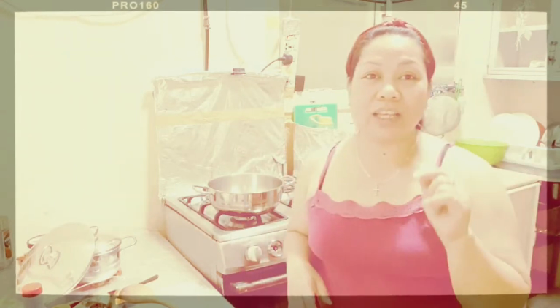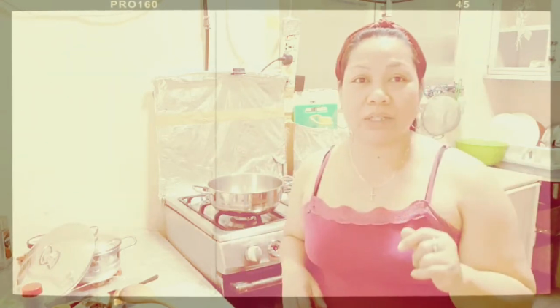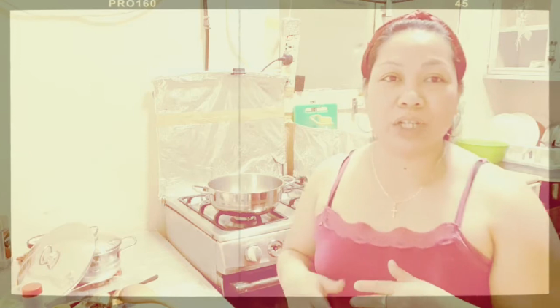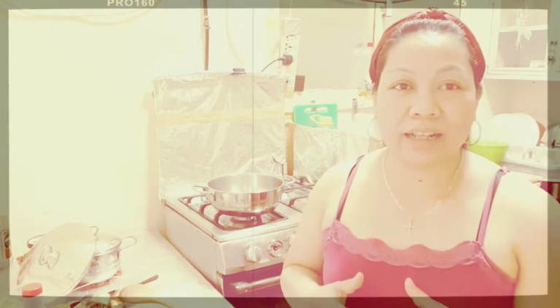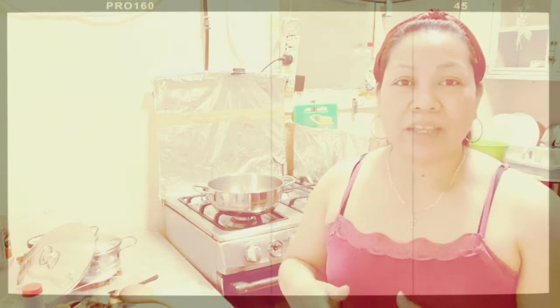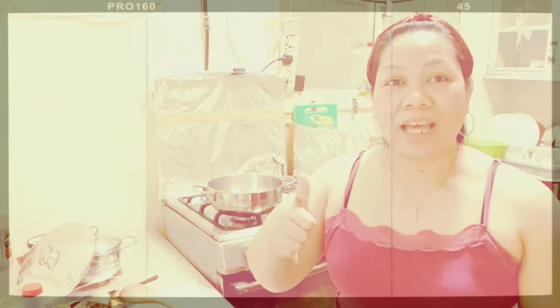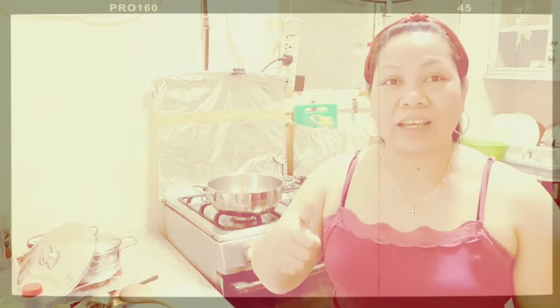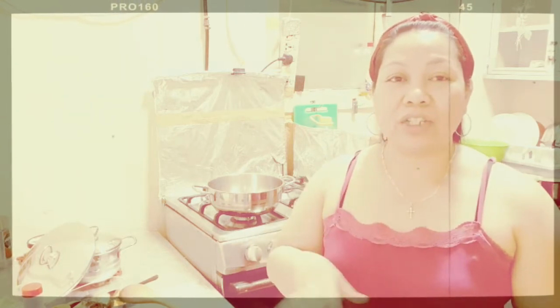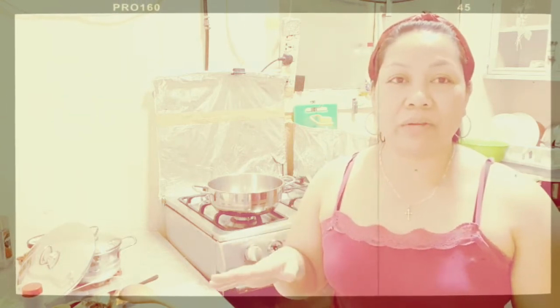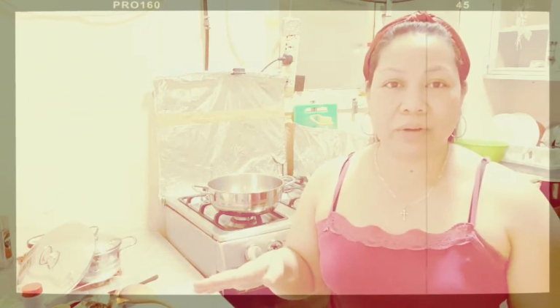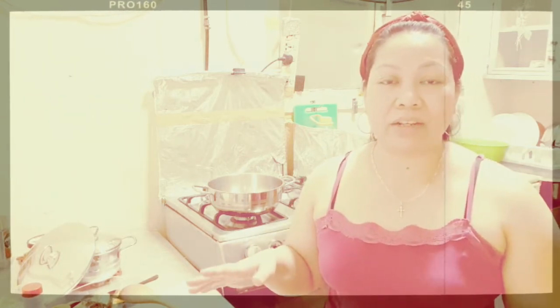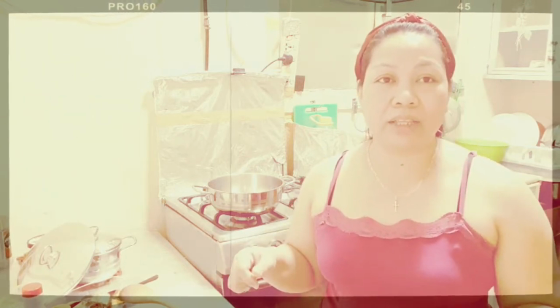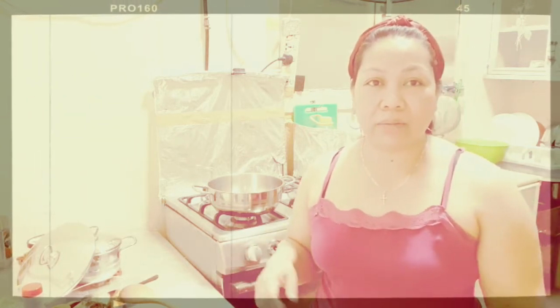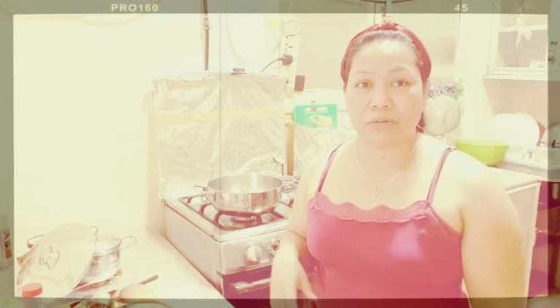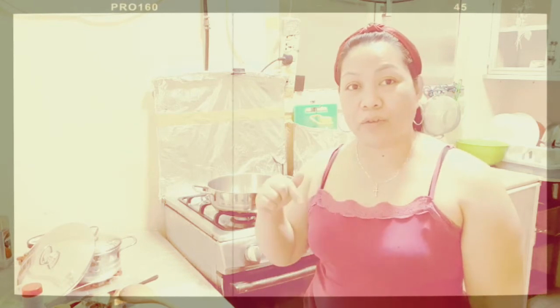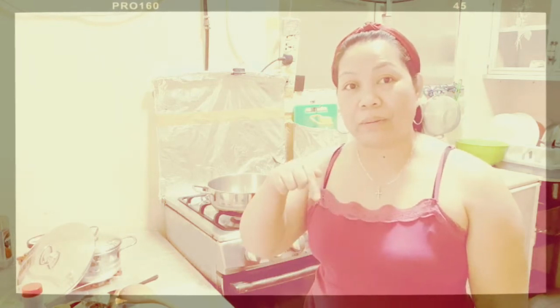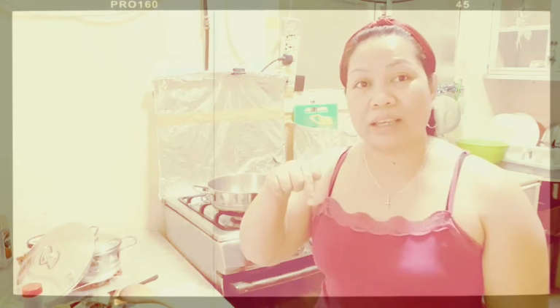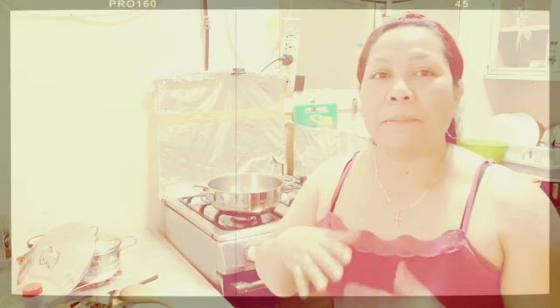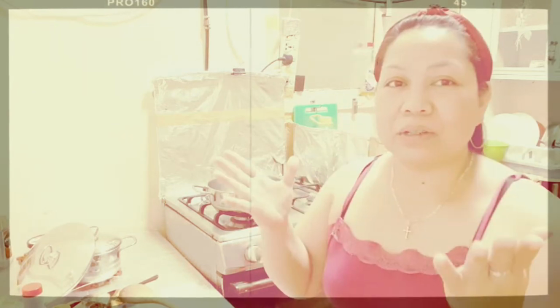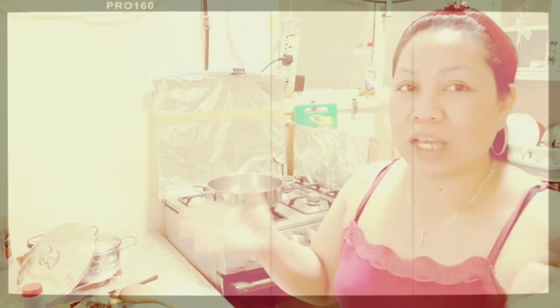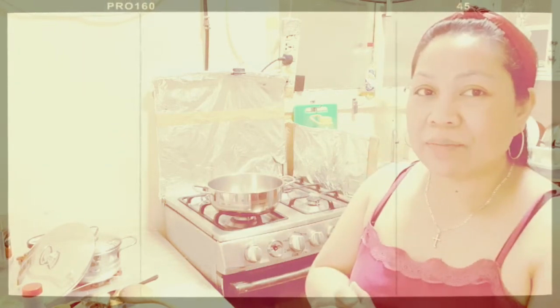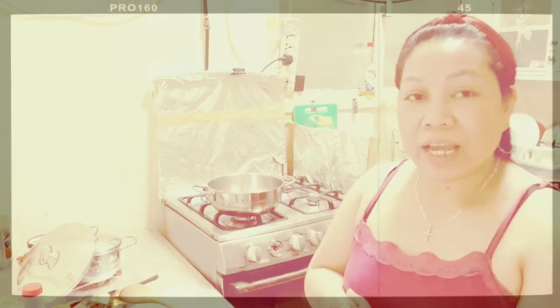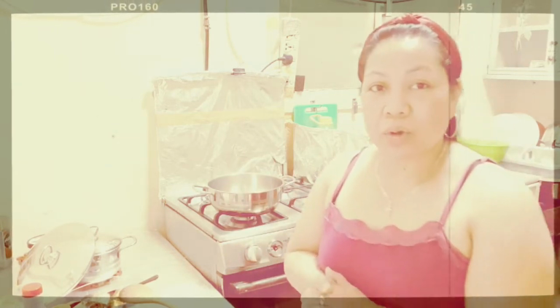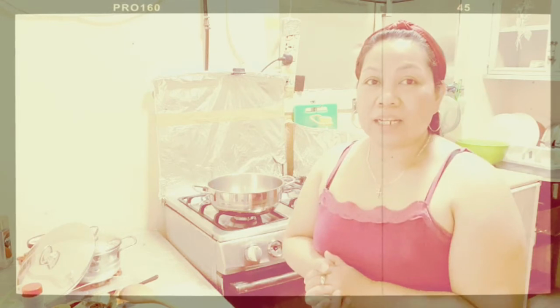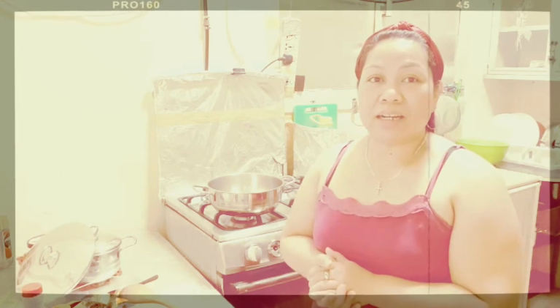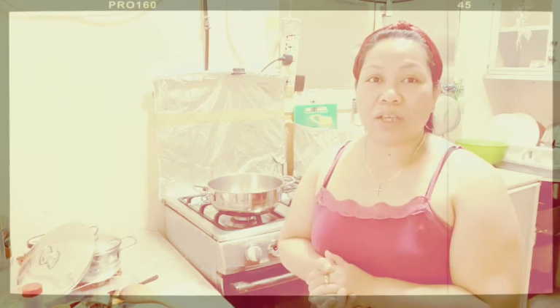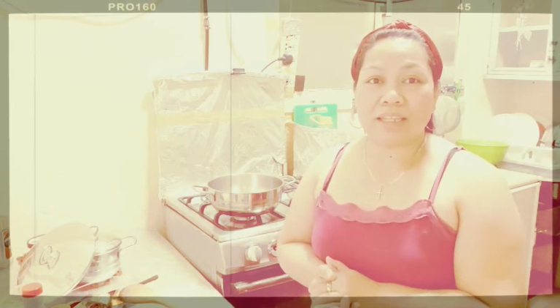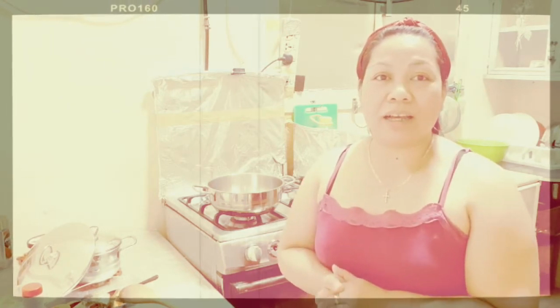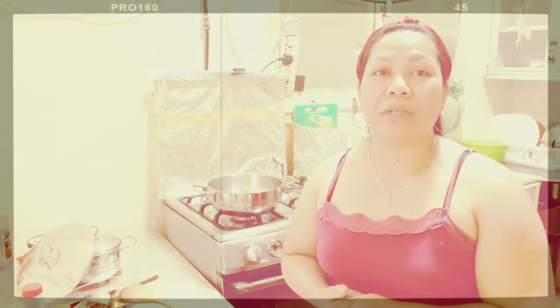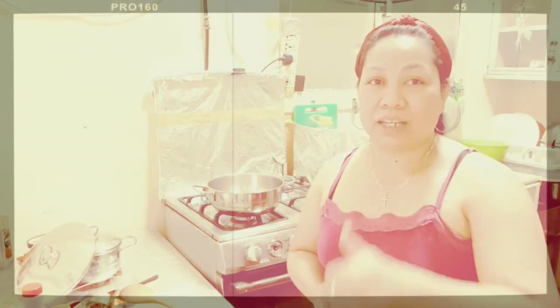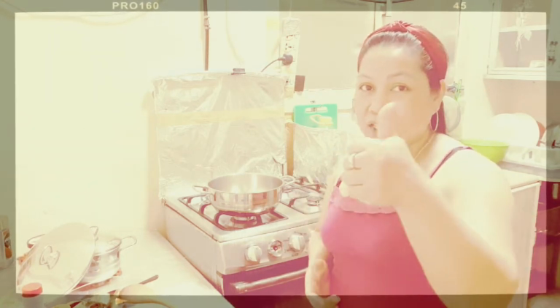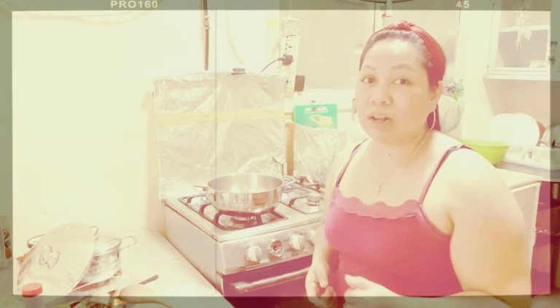But before we start cooking, please don't forget to subscribe to my channel, like and share my video, and don't forget to click the bell button below for more updated videos. Okay, now let's start cooking Escabeche — just follow me!